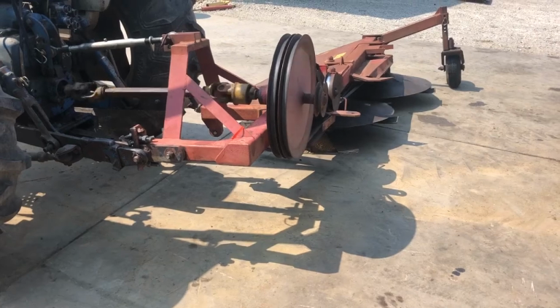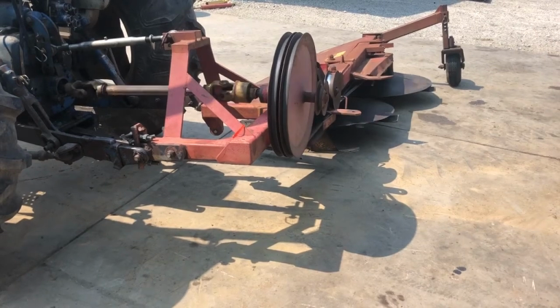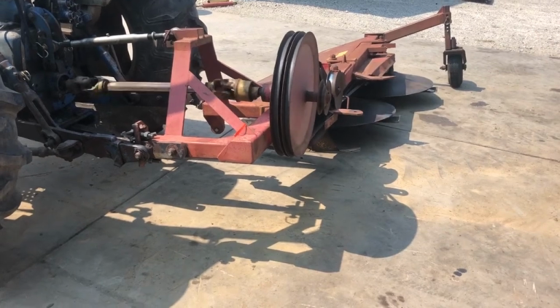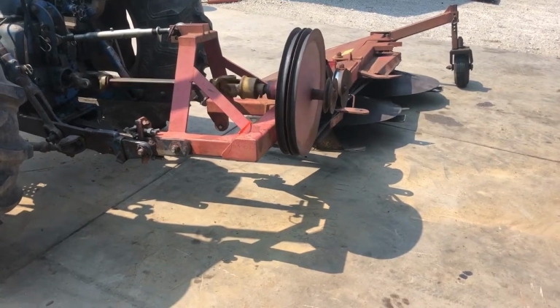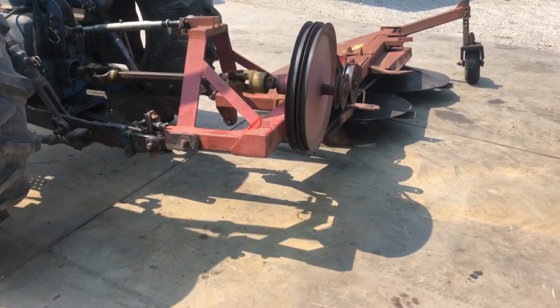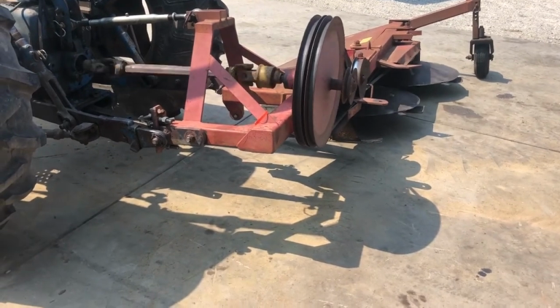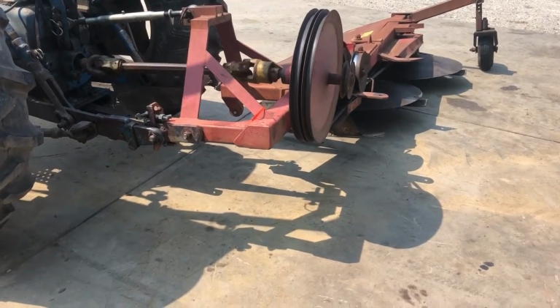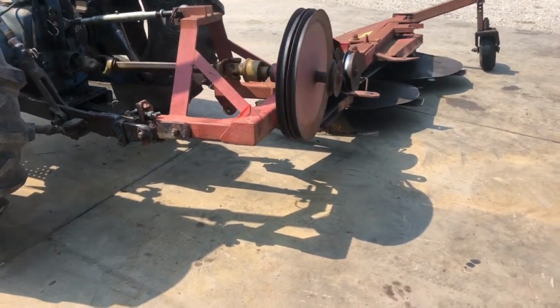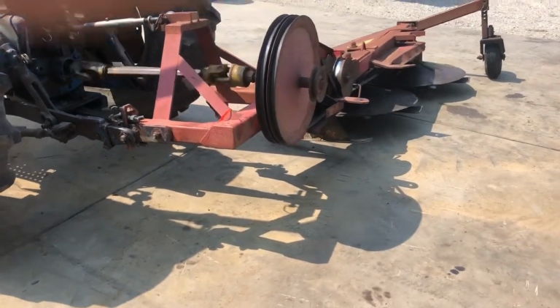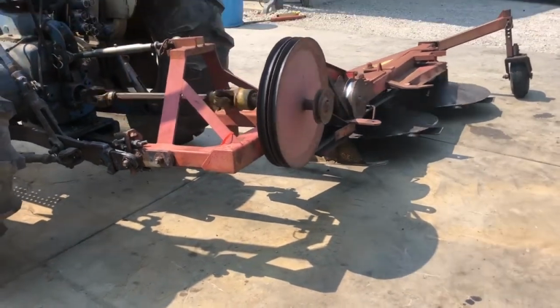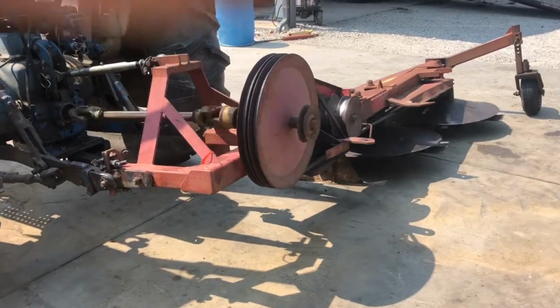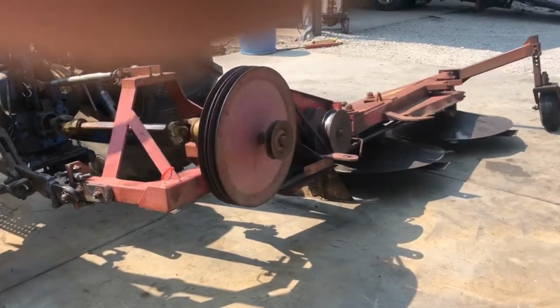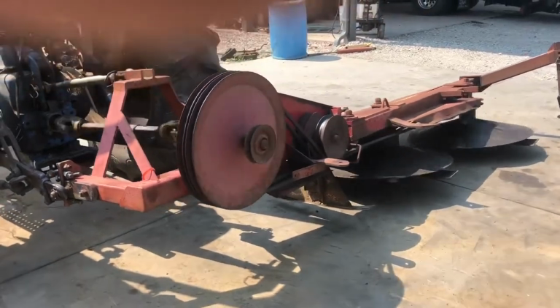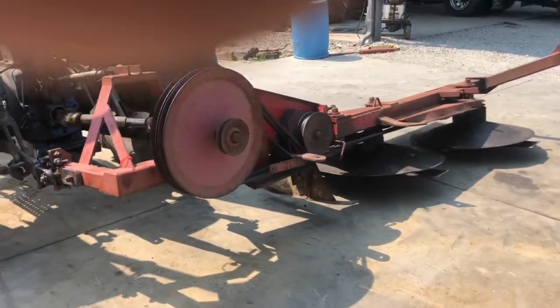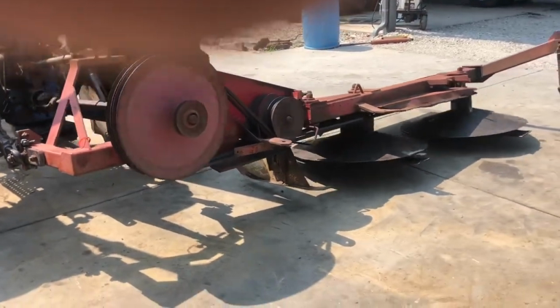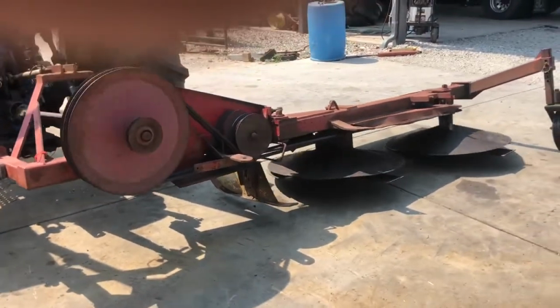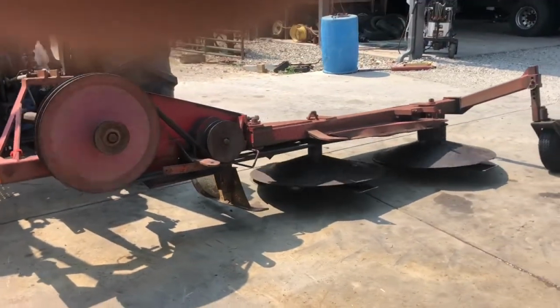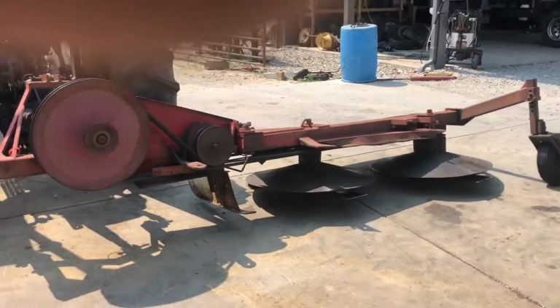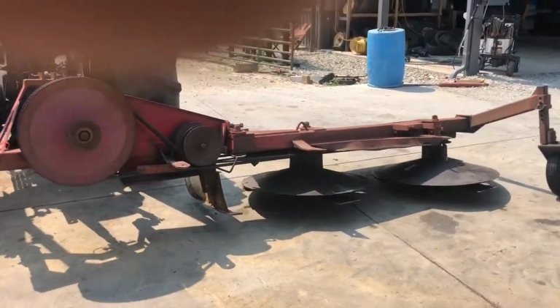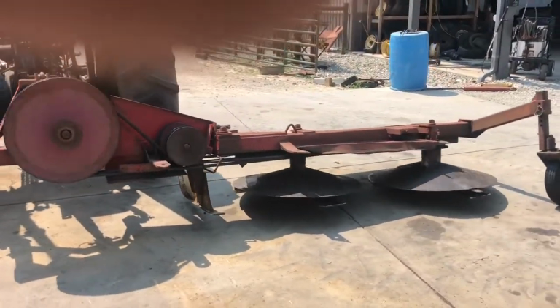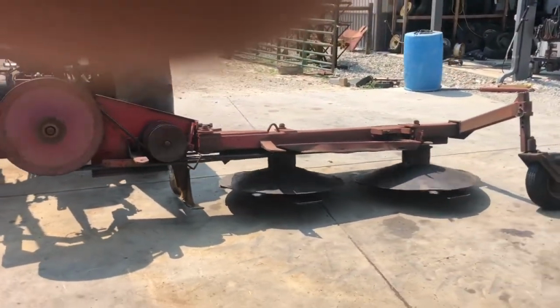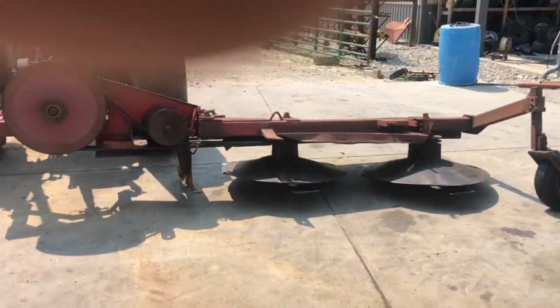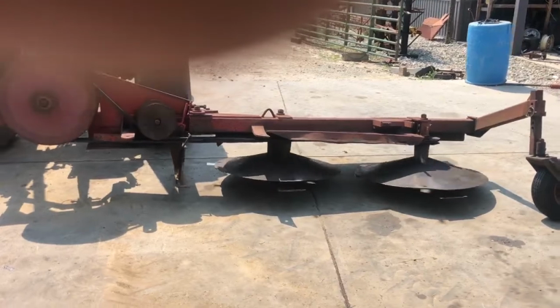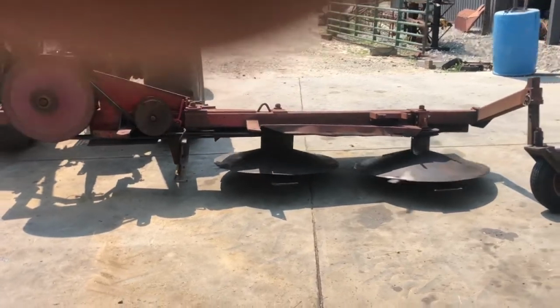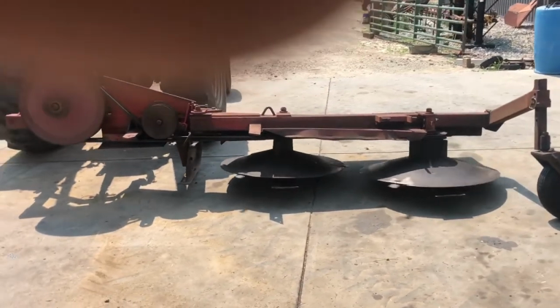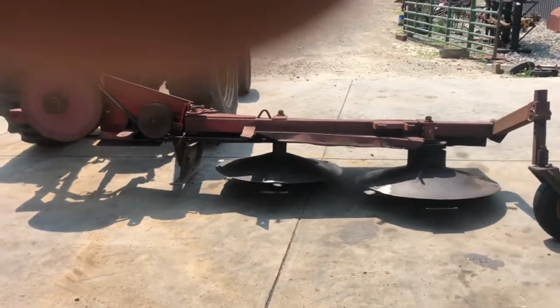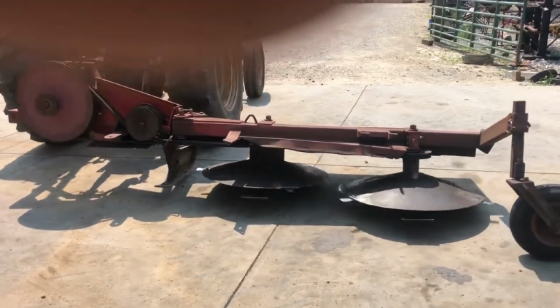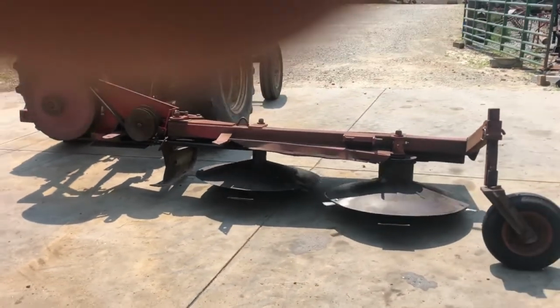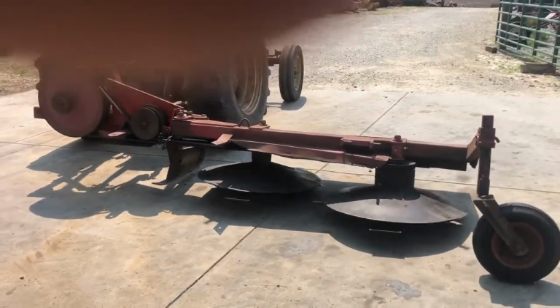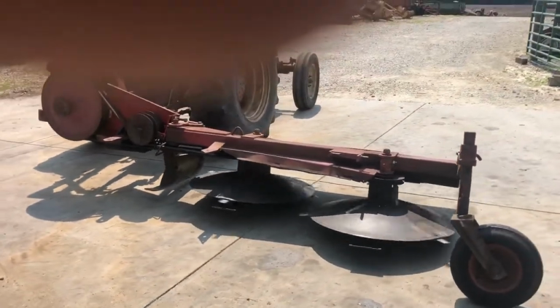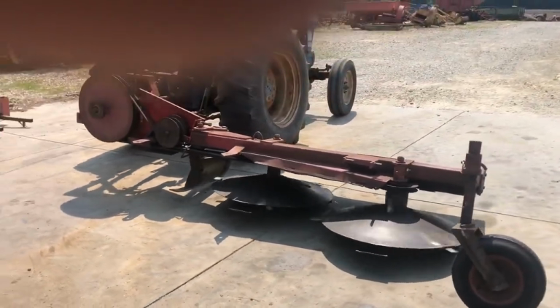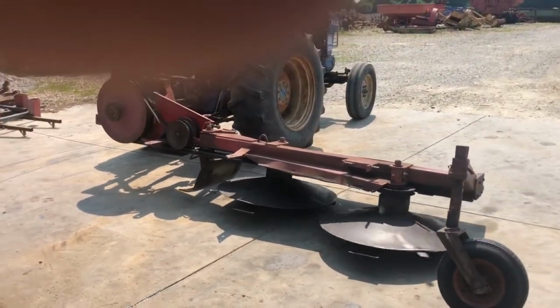Here's a three-point hitch drum mower. It's a two-rotor — a Reese Quinn is what they call this. You can see it's got two rotors on it. They are belt drive. They're pretty simple mowers. This is about seven feet cut.